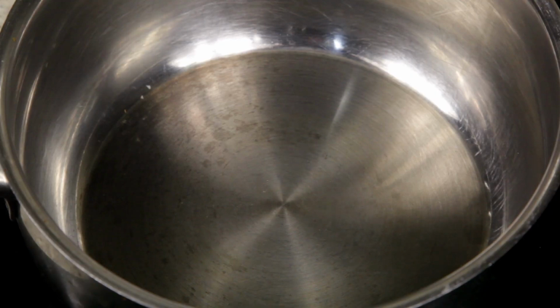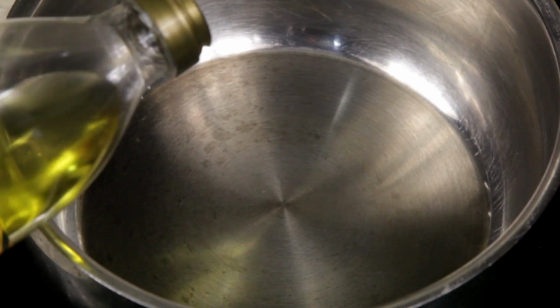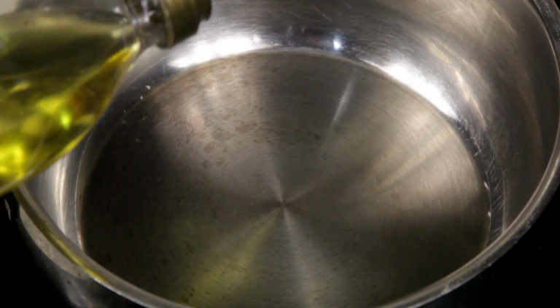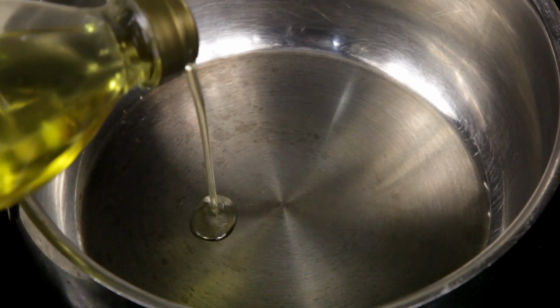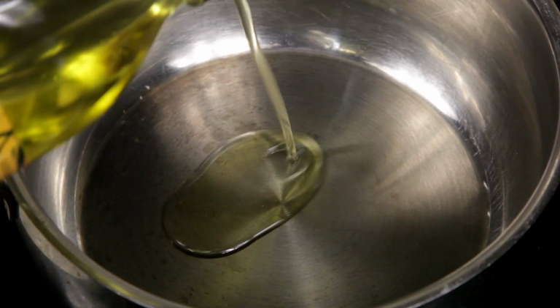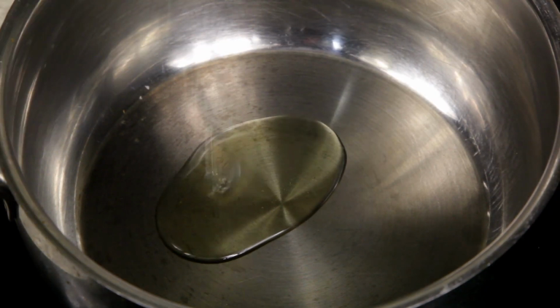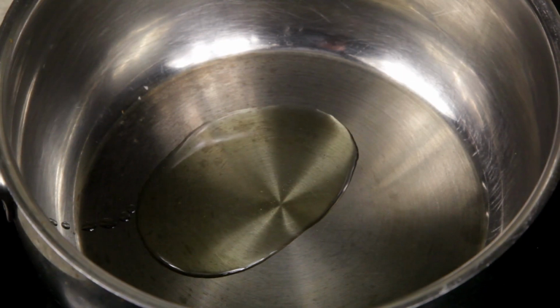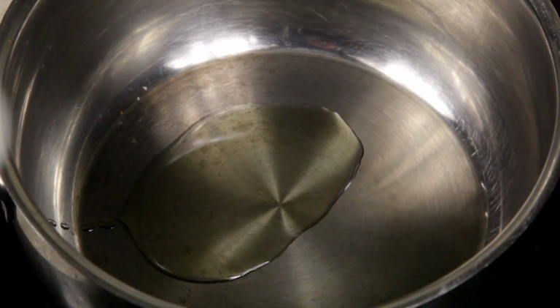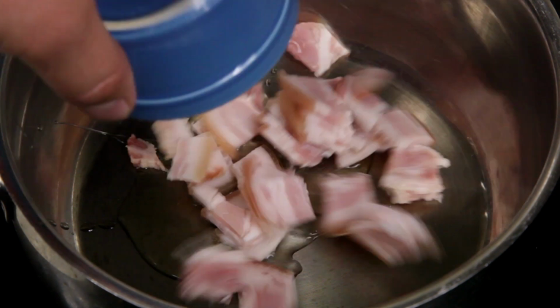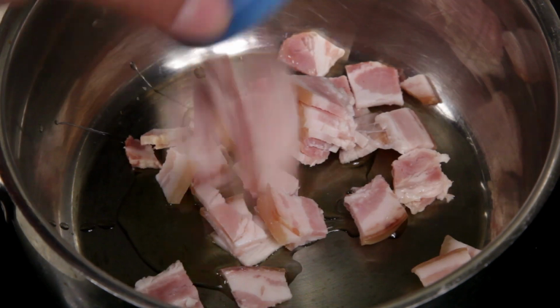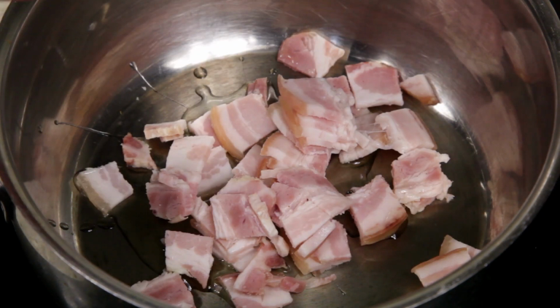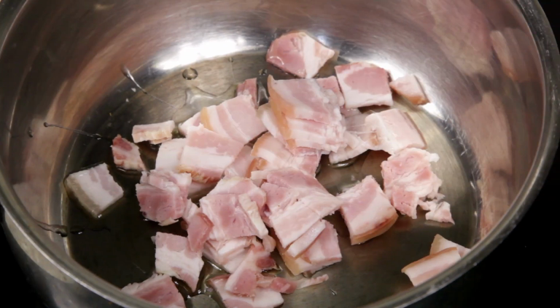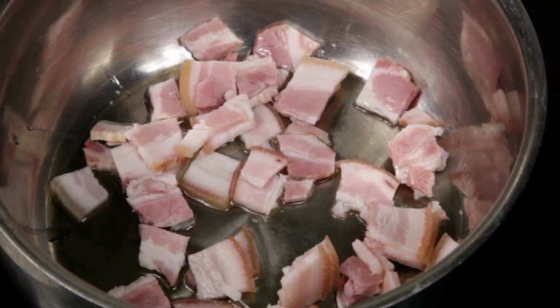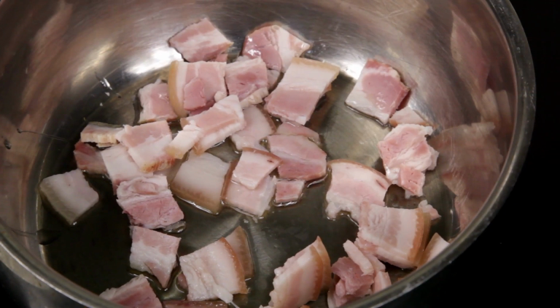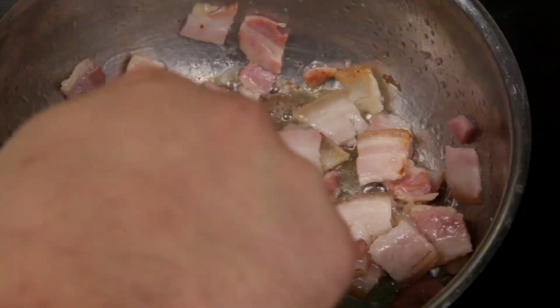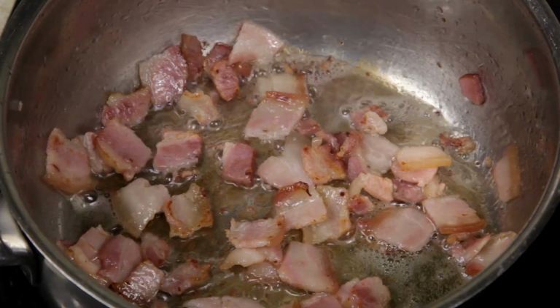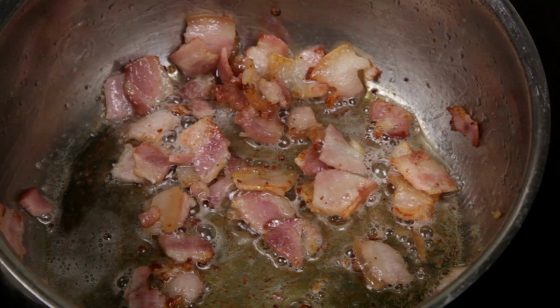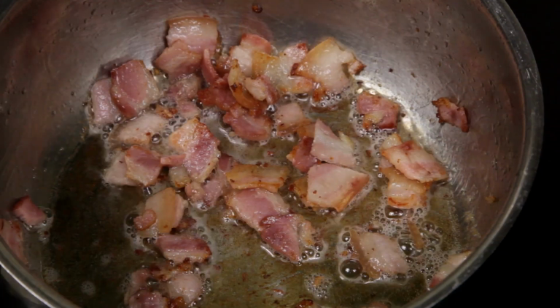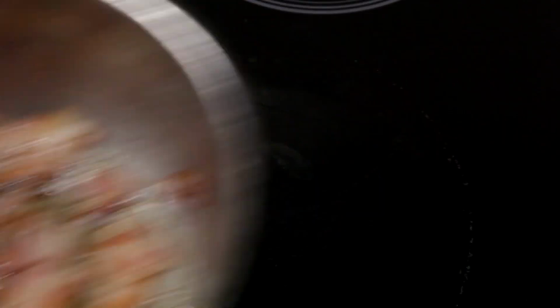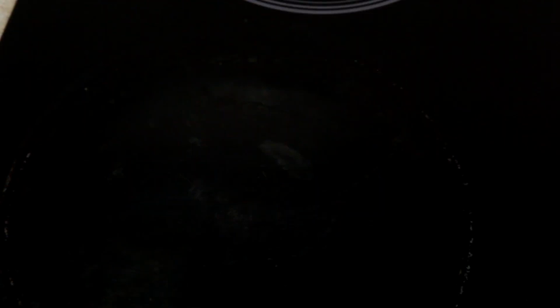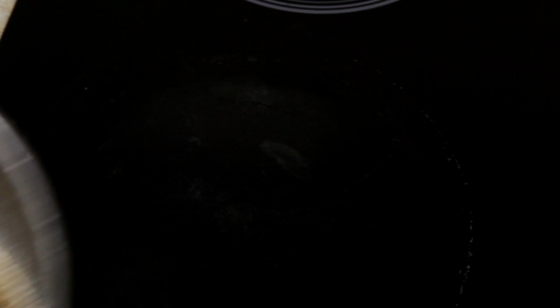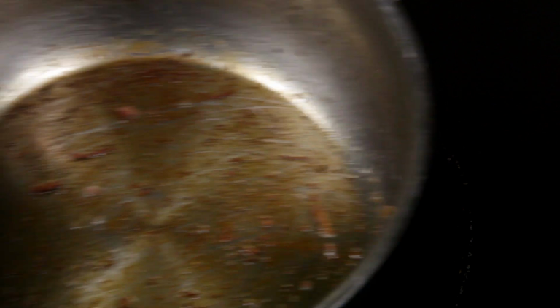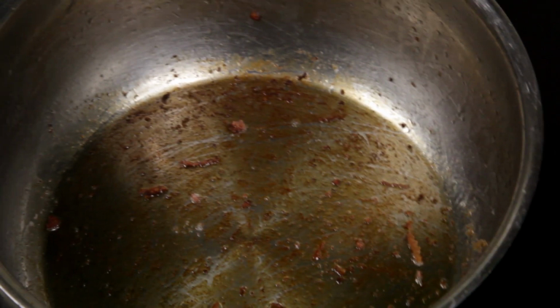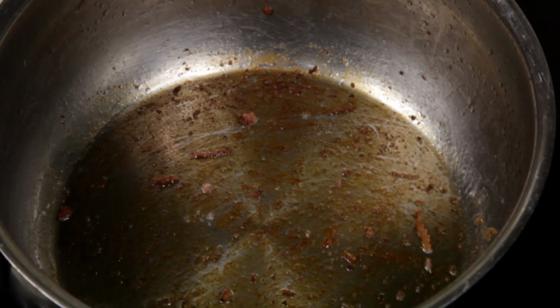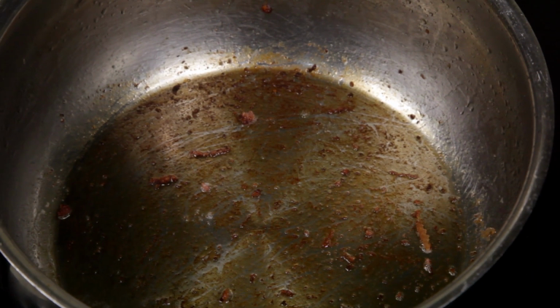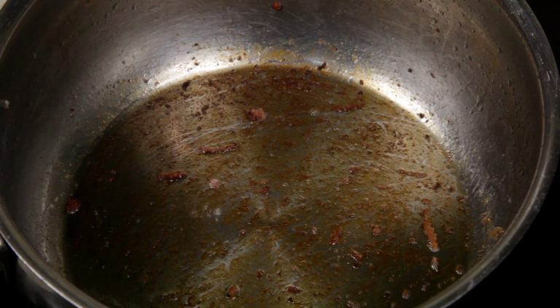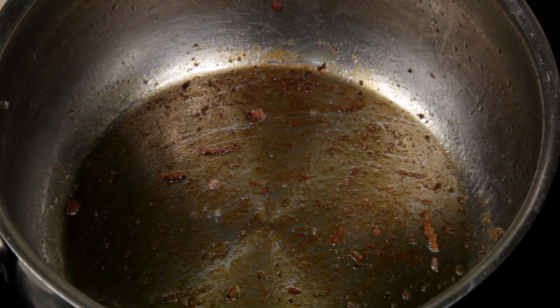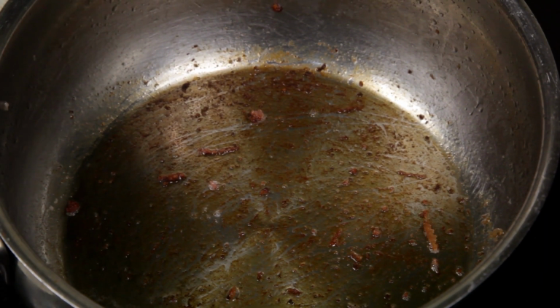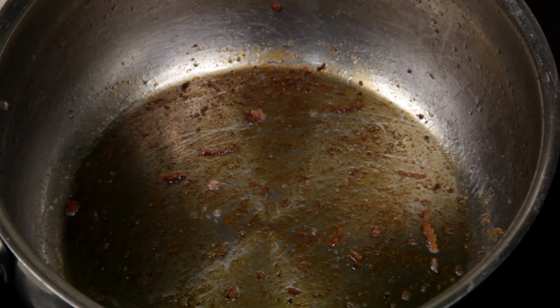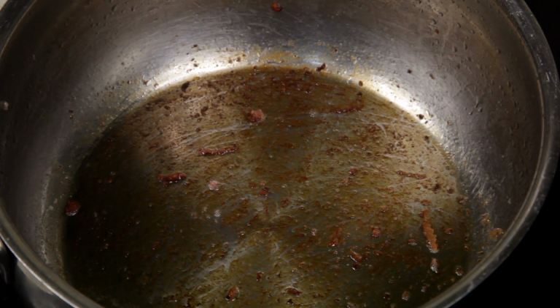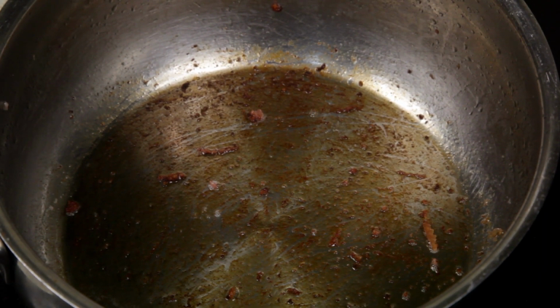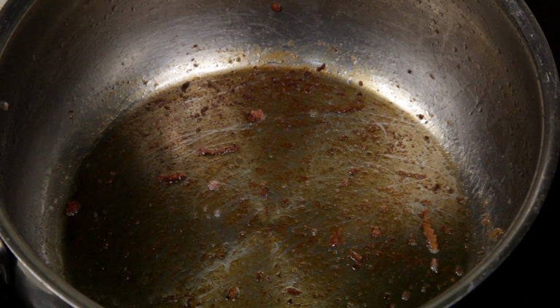In another pot set over medium to high heat, add some diced bacon. Cook until the bacon is brown, then remove and set to one side. Drain the fat from the pot — all those beautiful bacon bits stuck to the bottom are gonna add a whole lot of extra flavor.